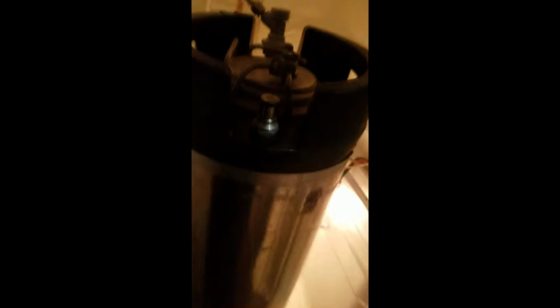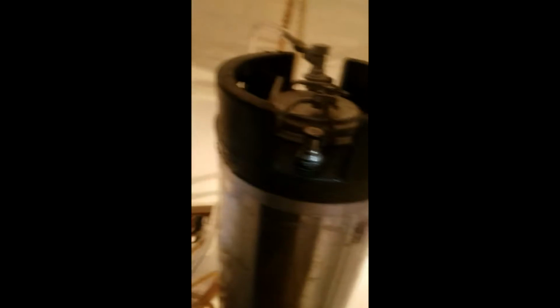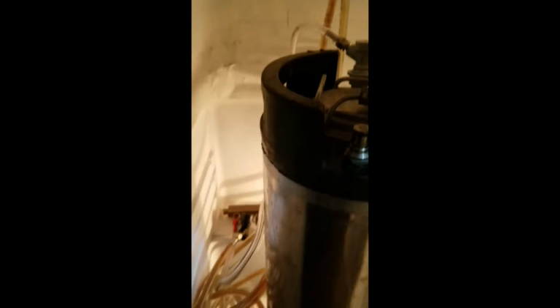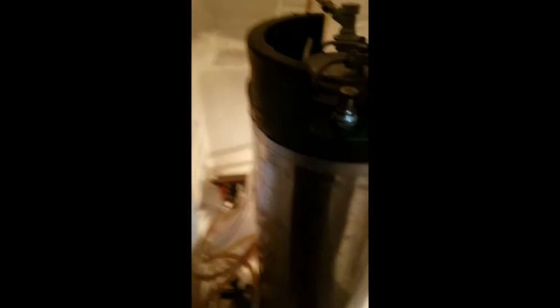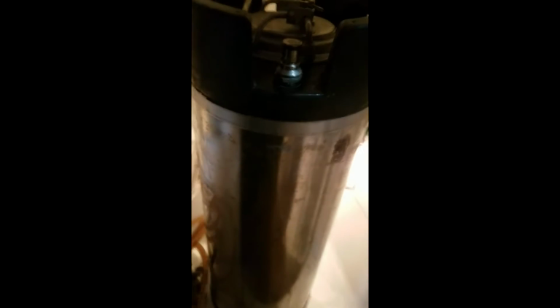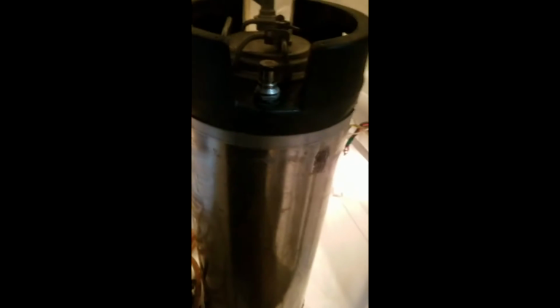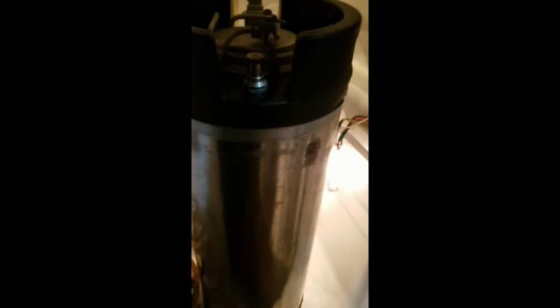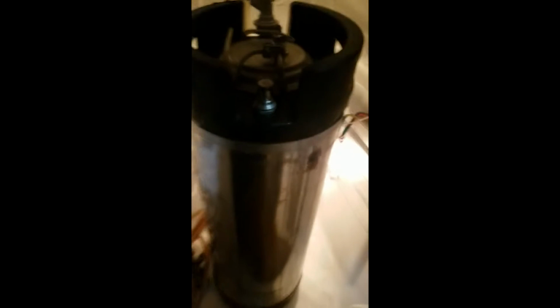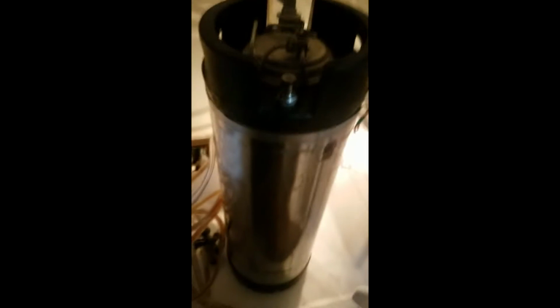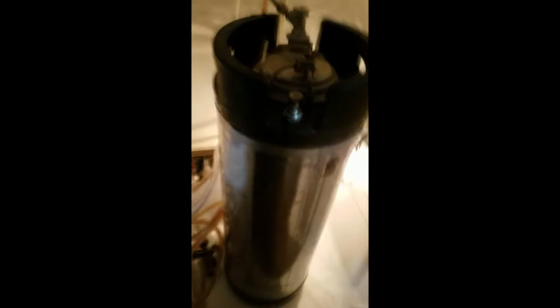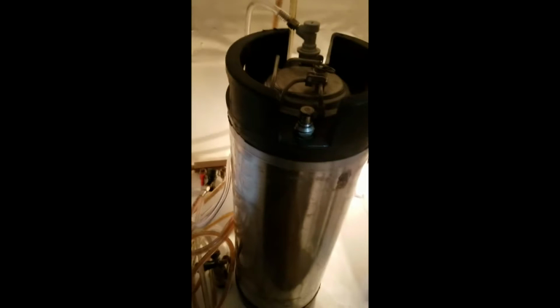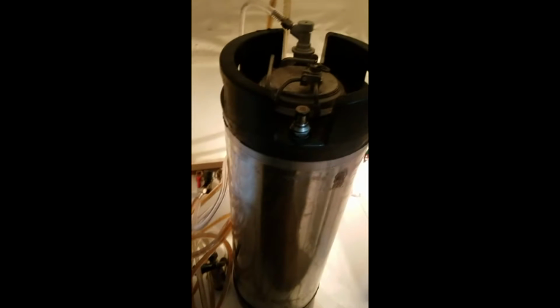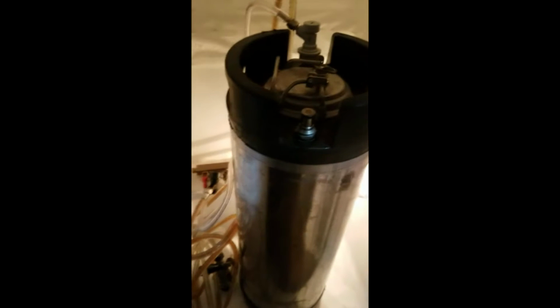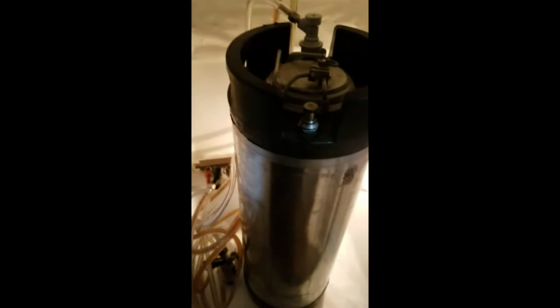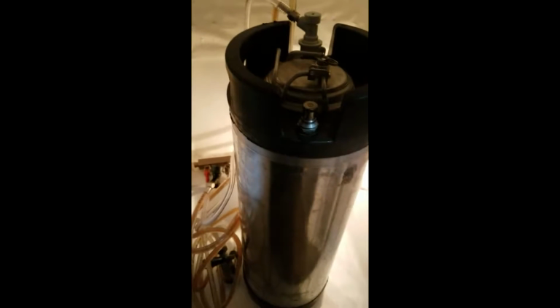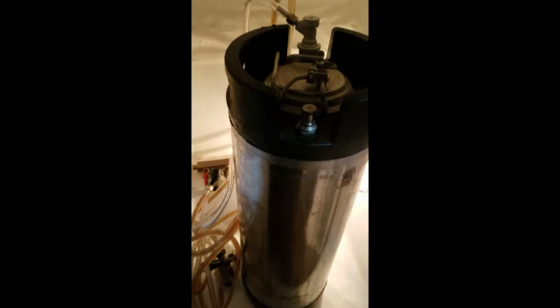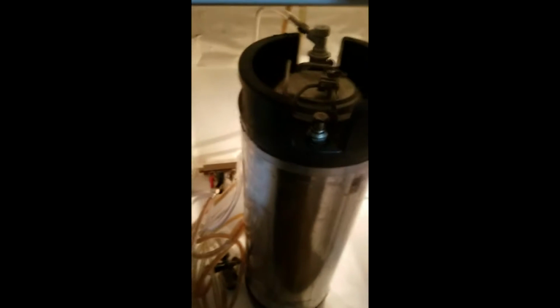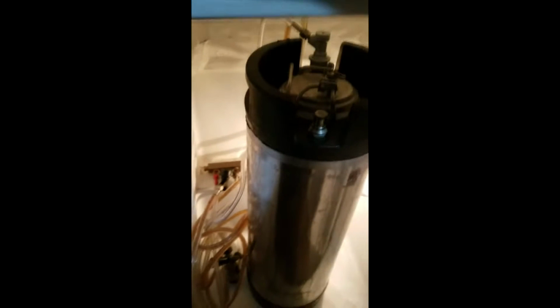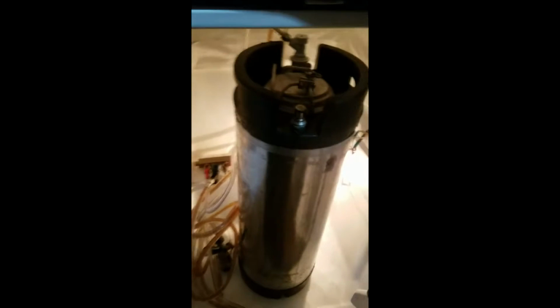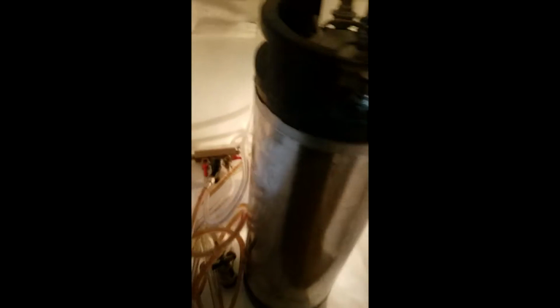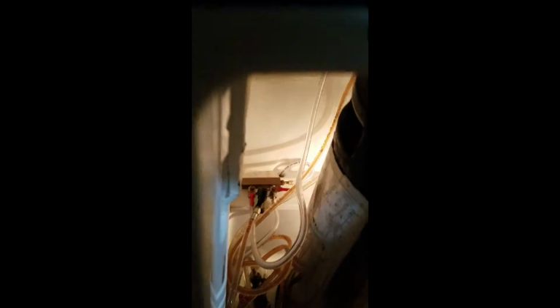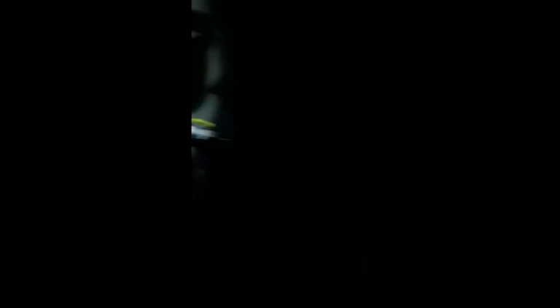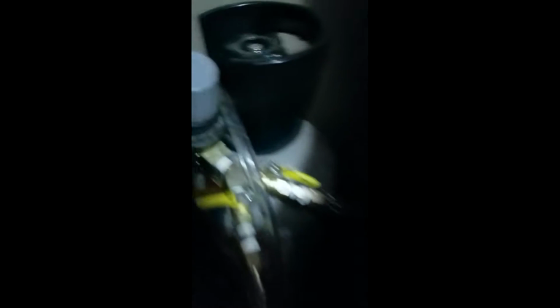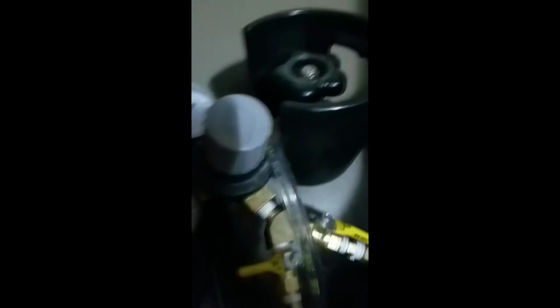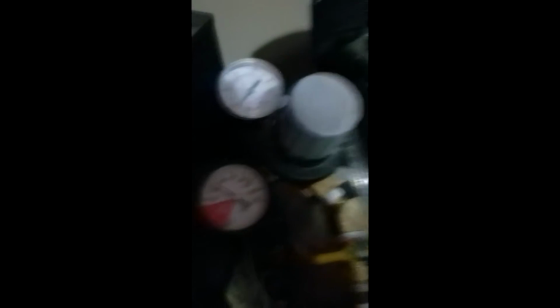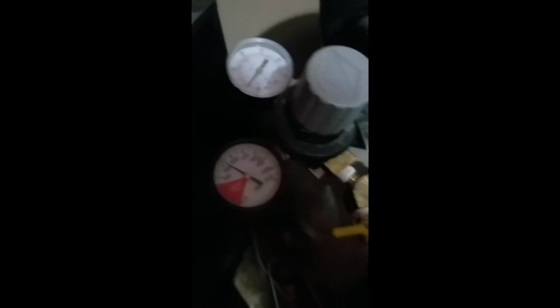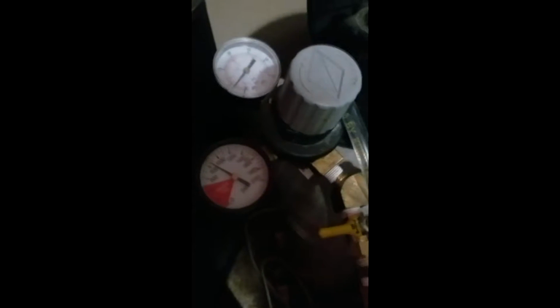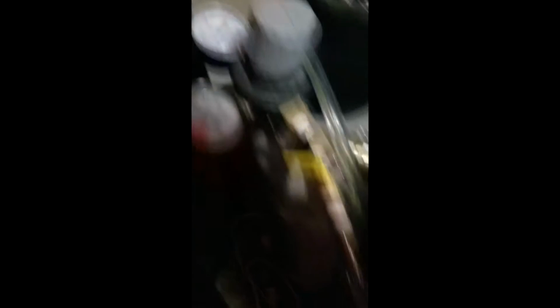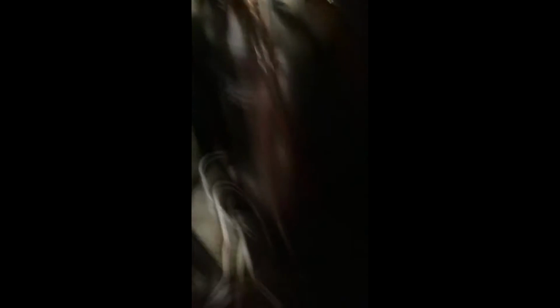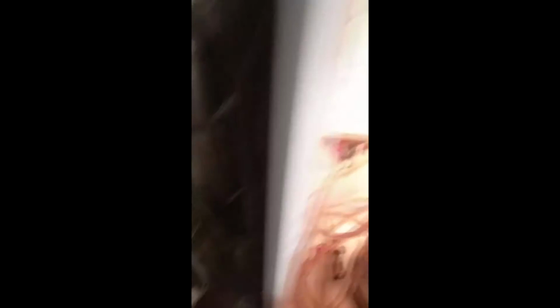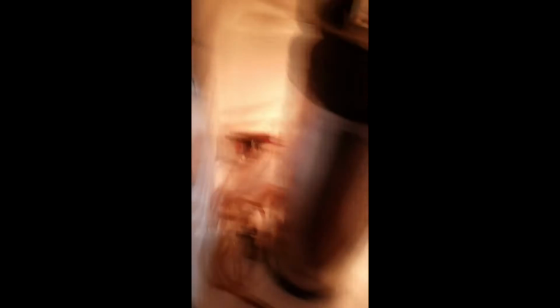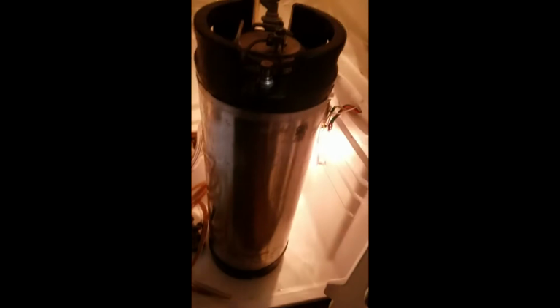The keg is on CO2 in the kegerator — should be carbonated in five days to a week, I would say, and we're sitting good on pressure till then.